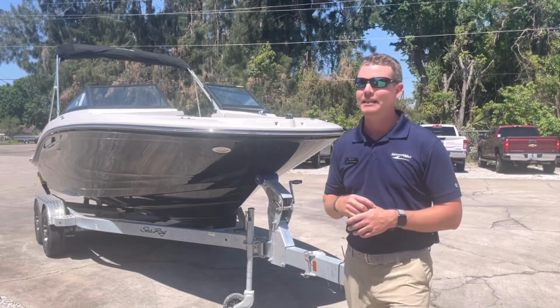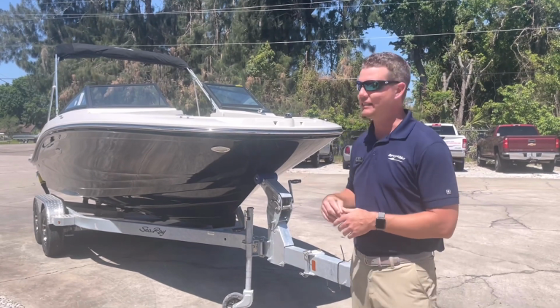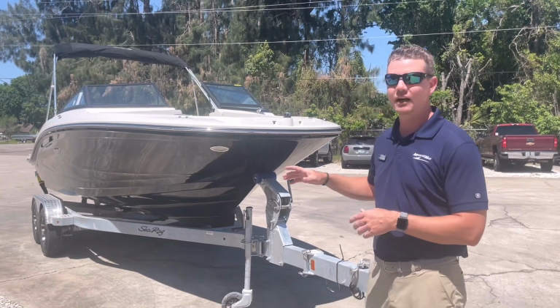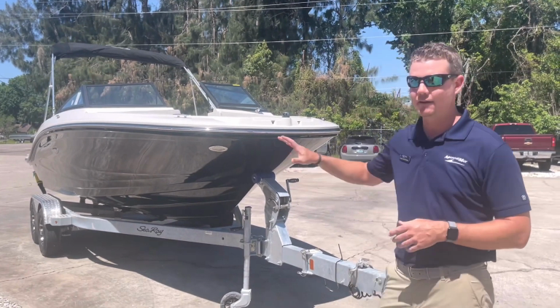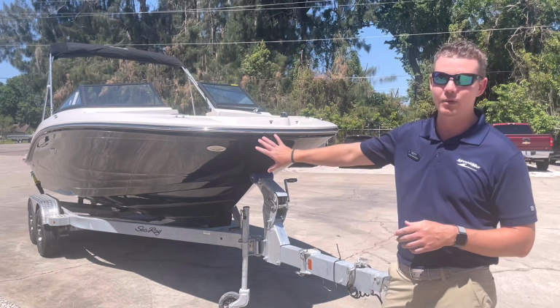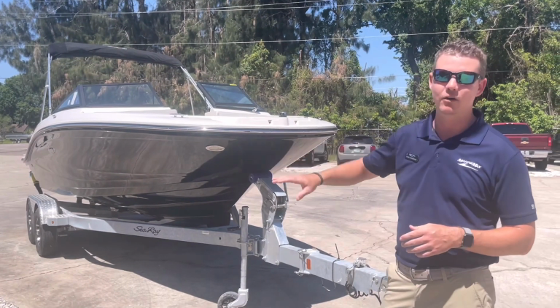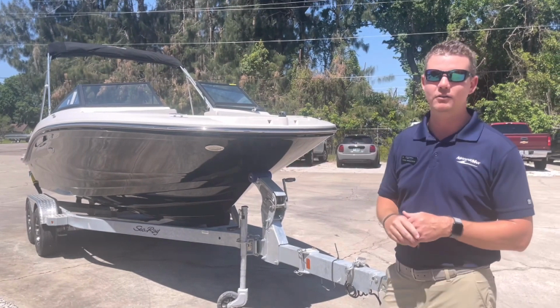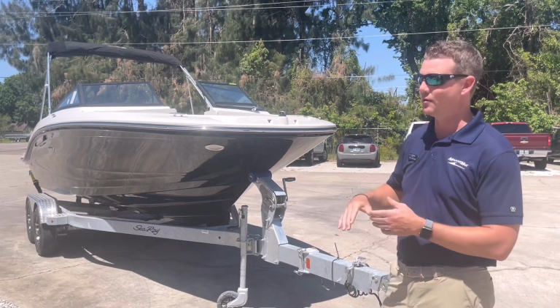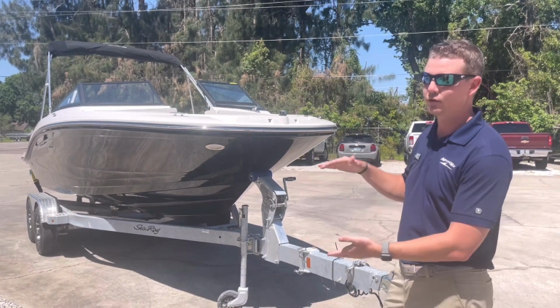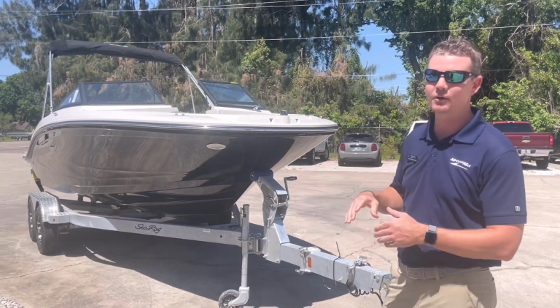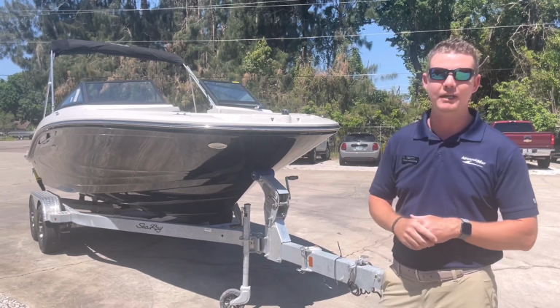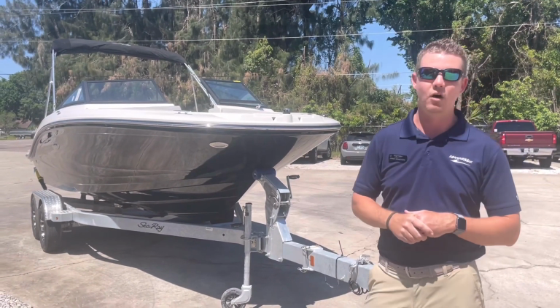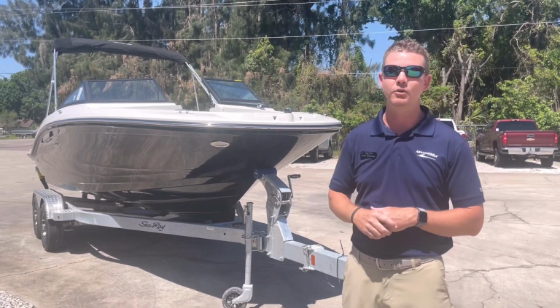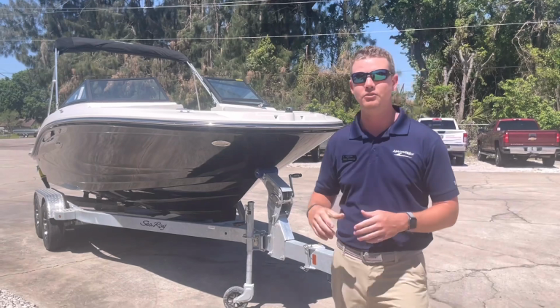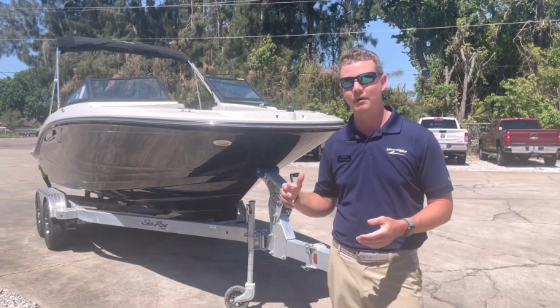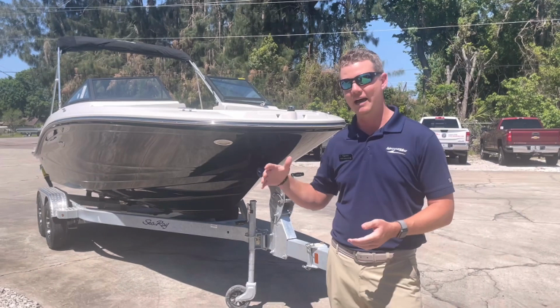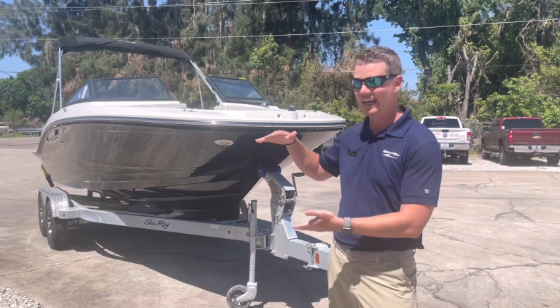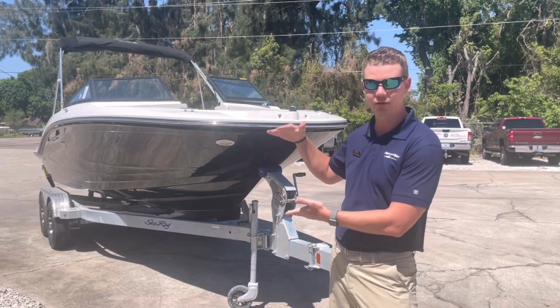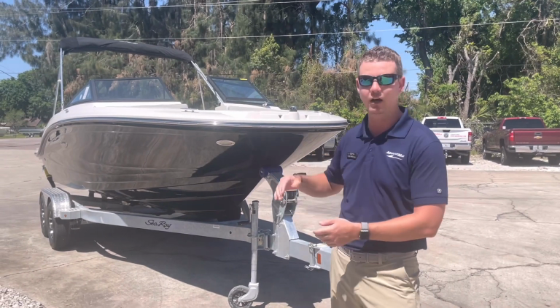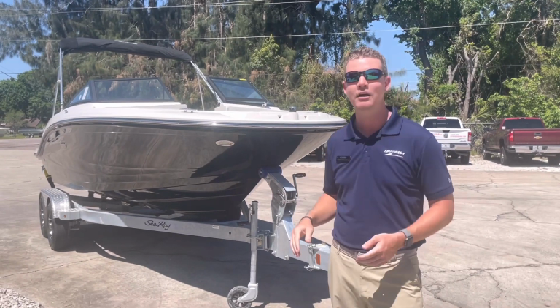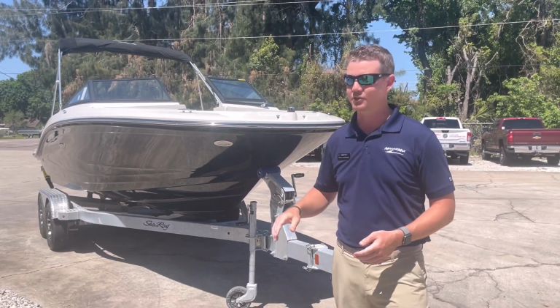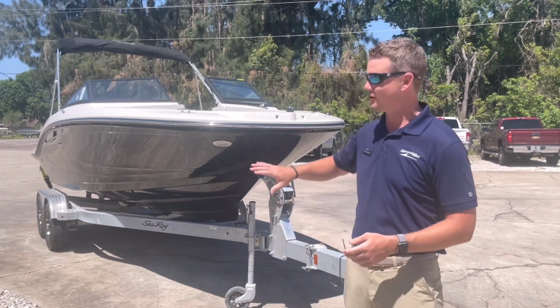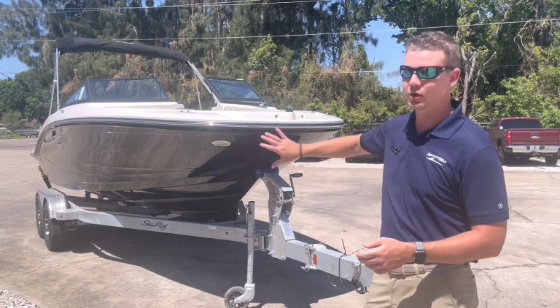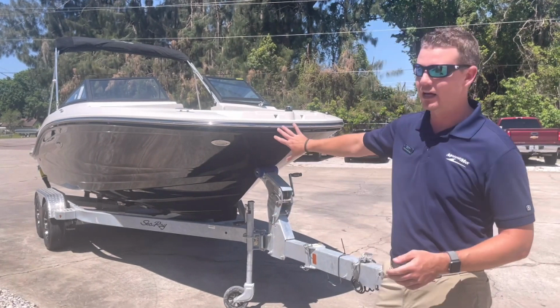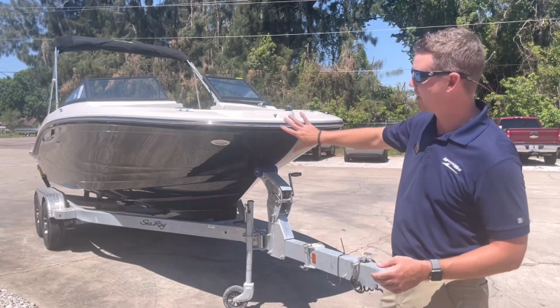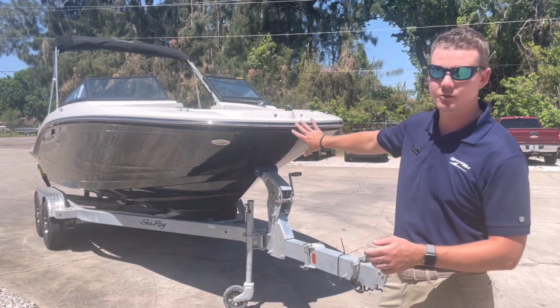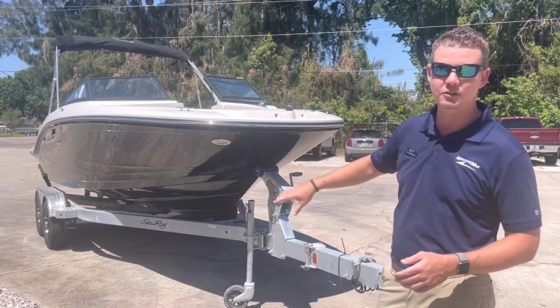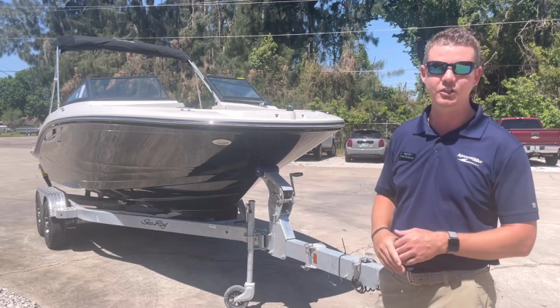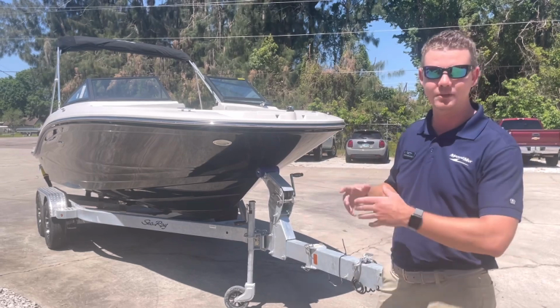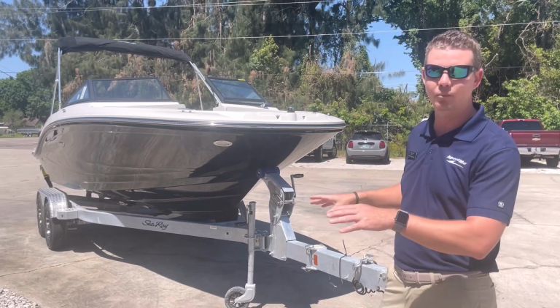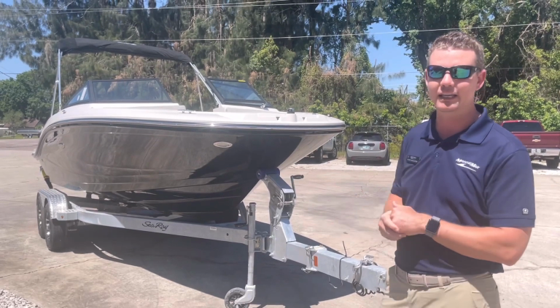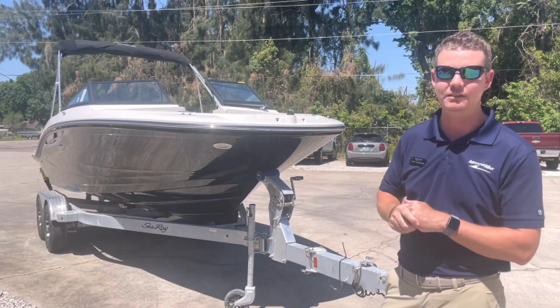This is done in the full black hull color, so a beautiful boat up against the water. You can also opt to have a half hull color, but as you can see, beautiful lines up against this boat, especially wrapped in full black like this.